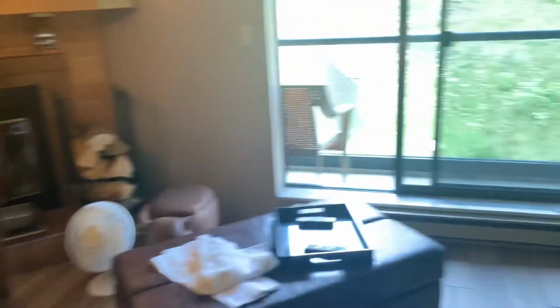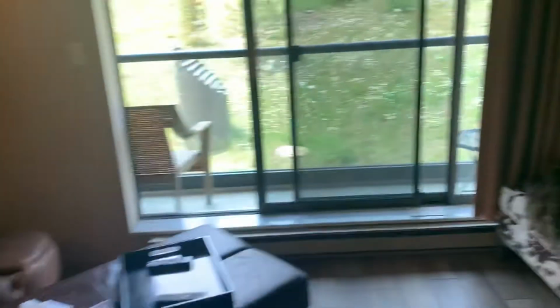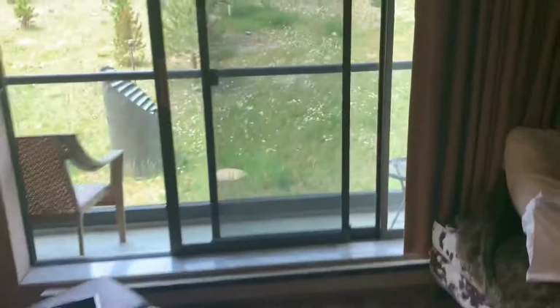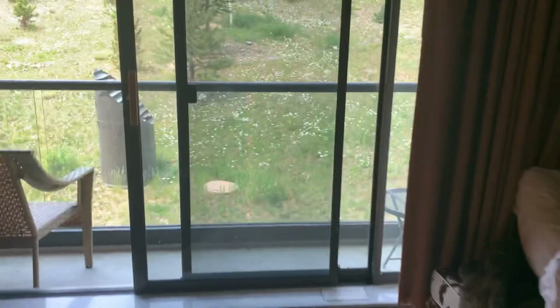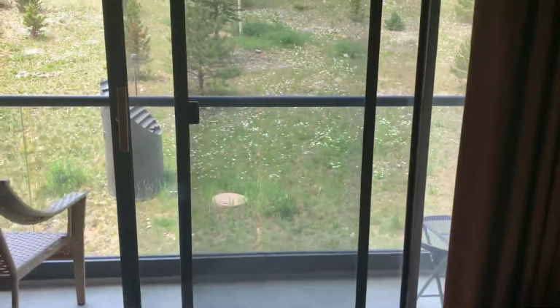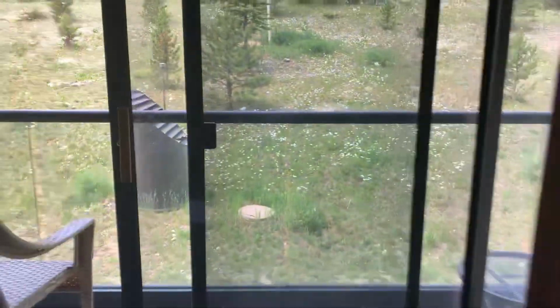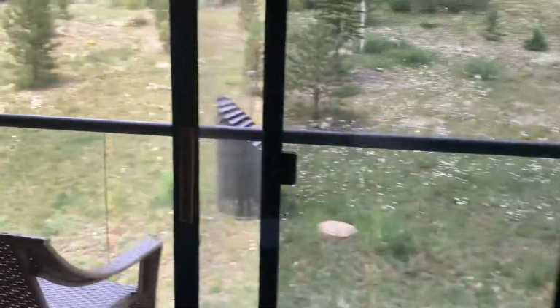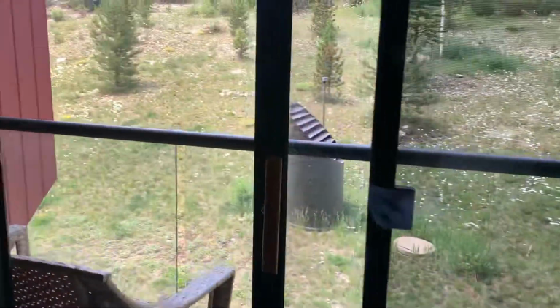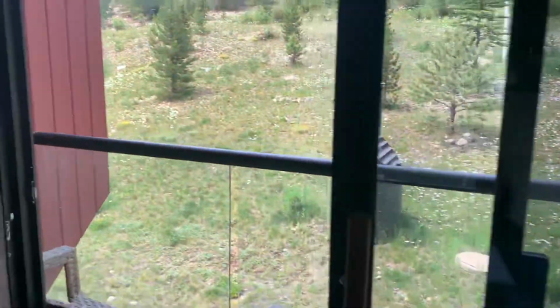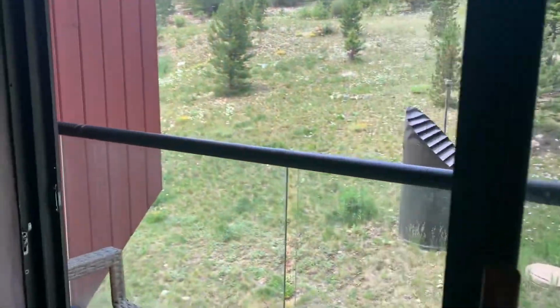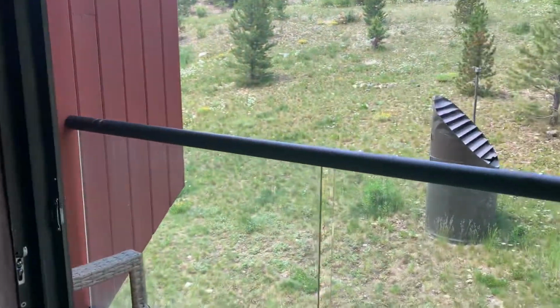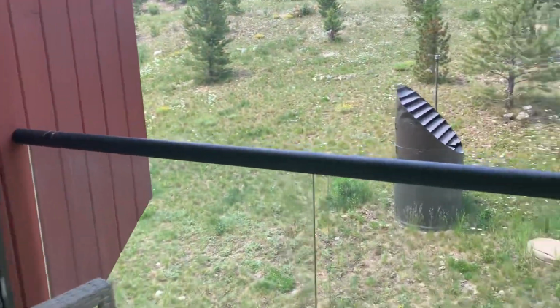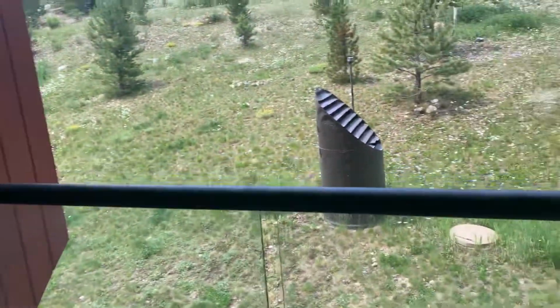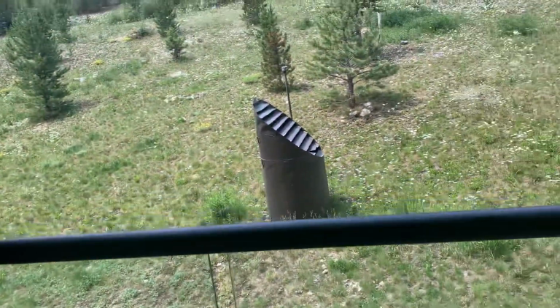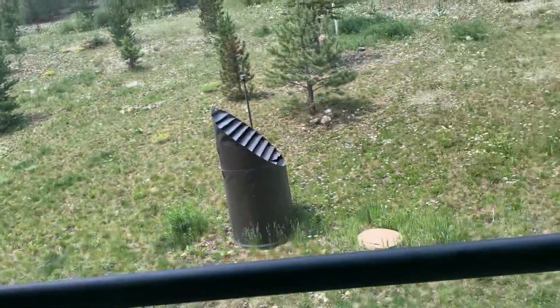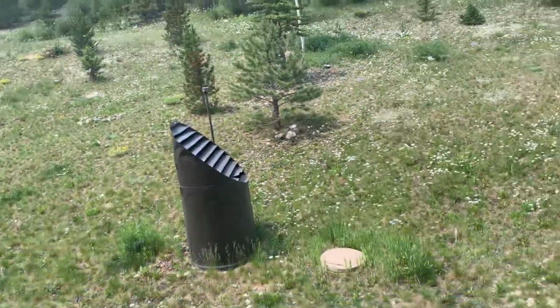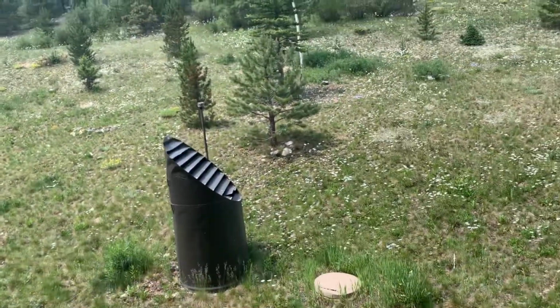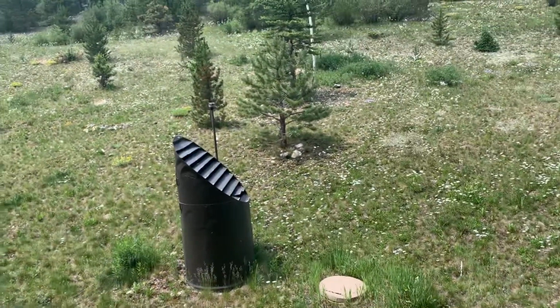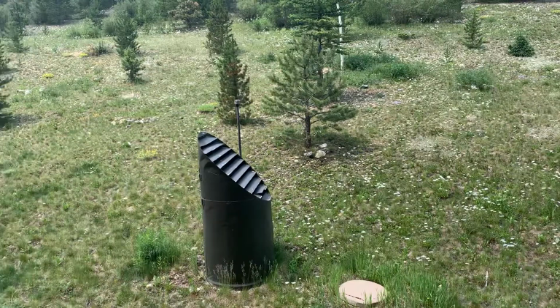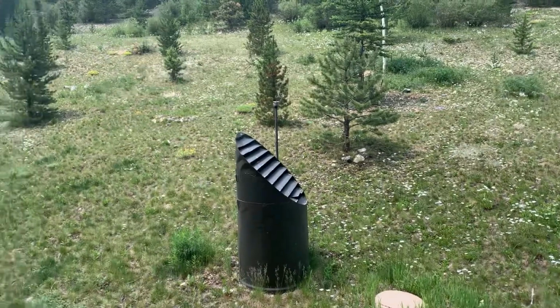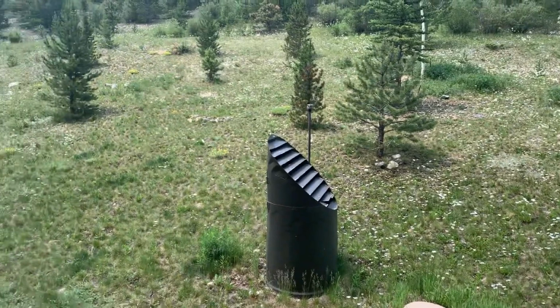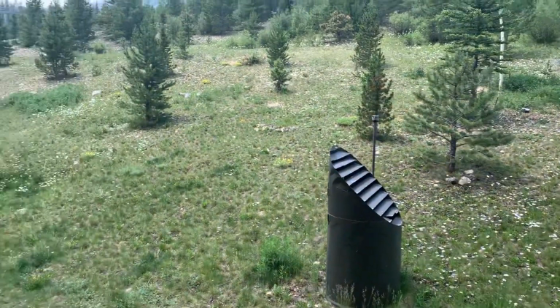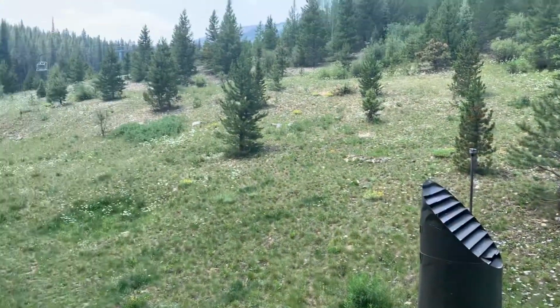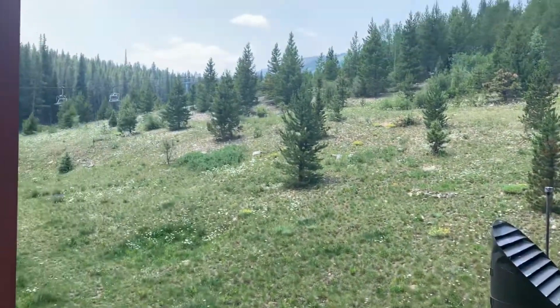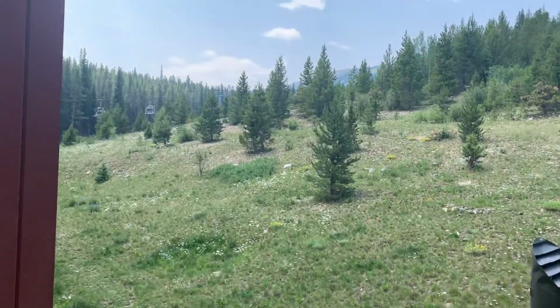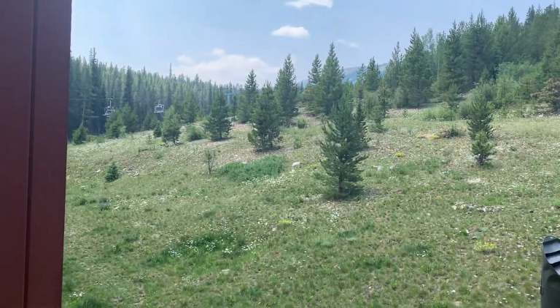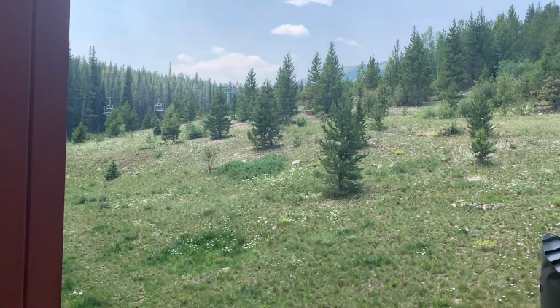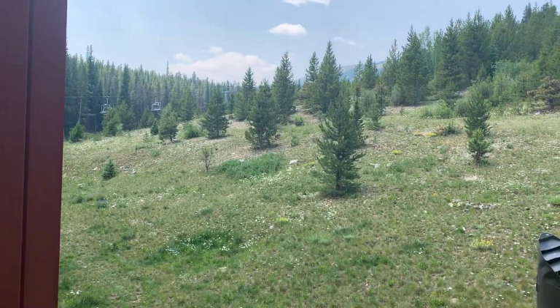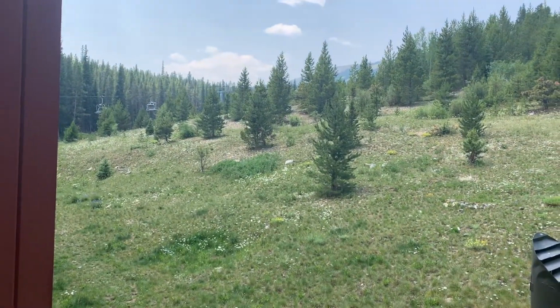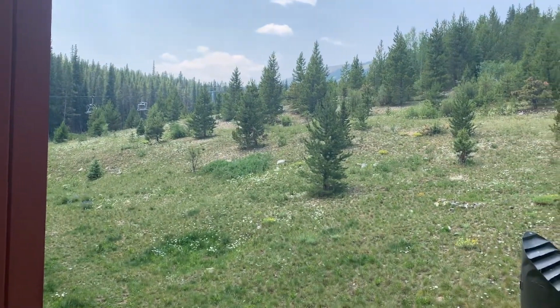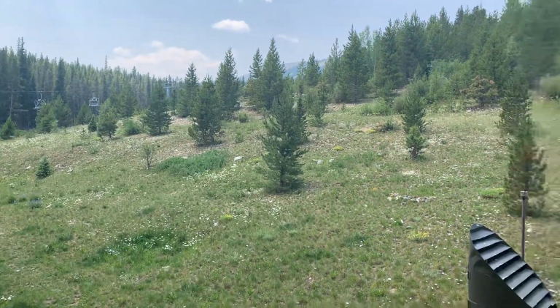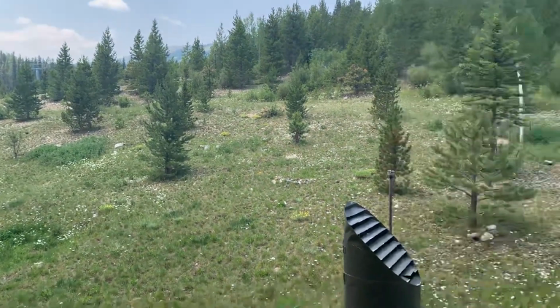It's nice that this looks out up towards Peak 9 and just open space. You can see the Beaver Run chair off in the distance.